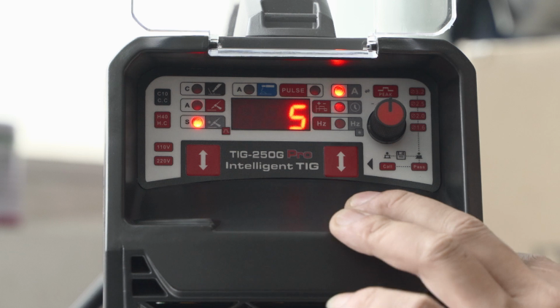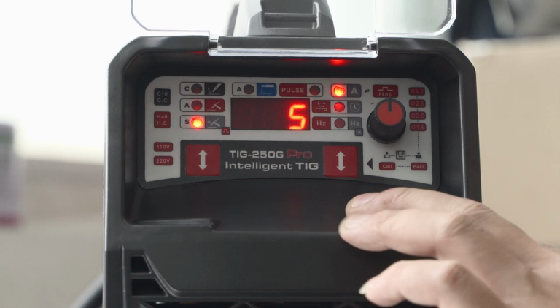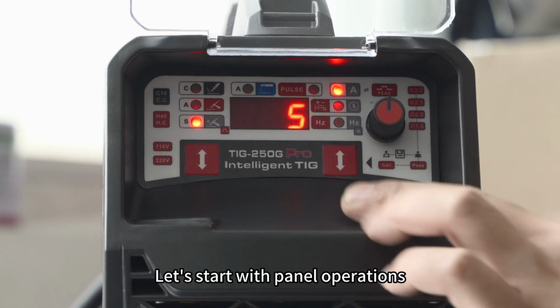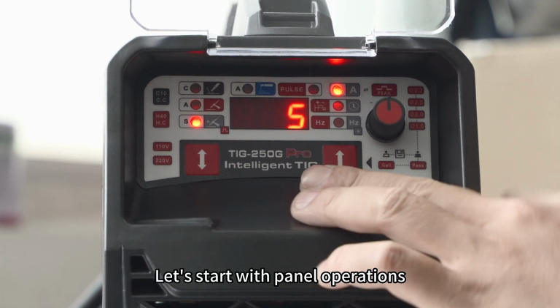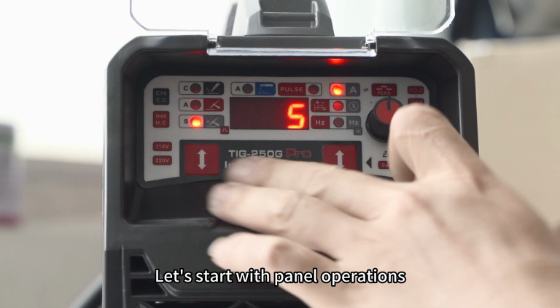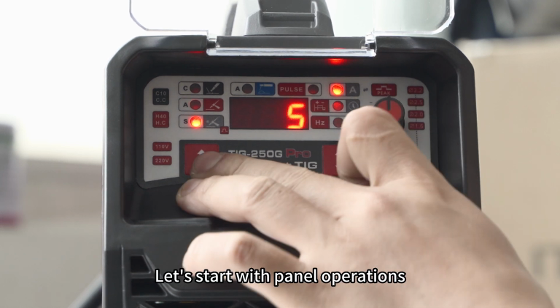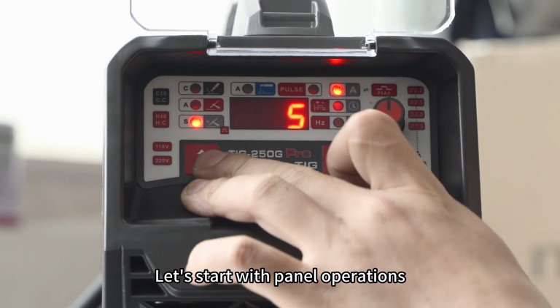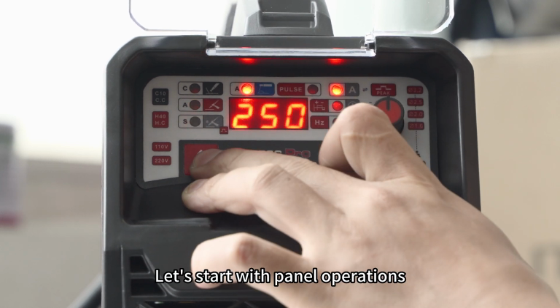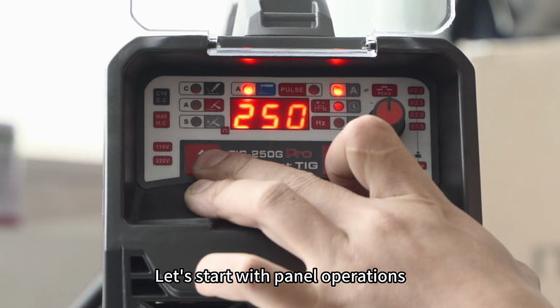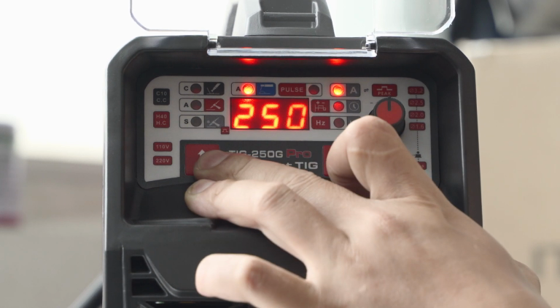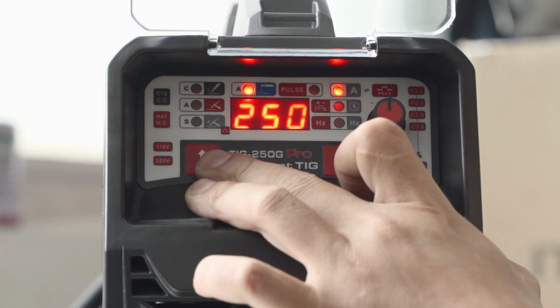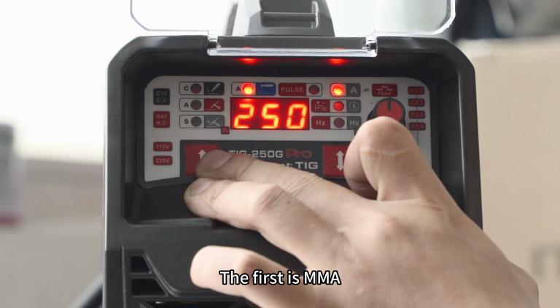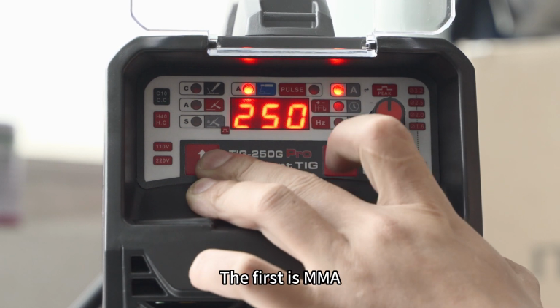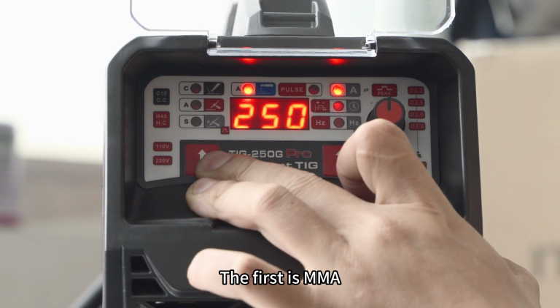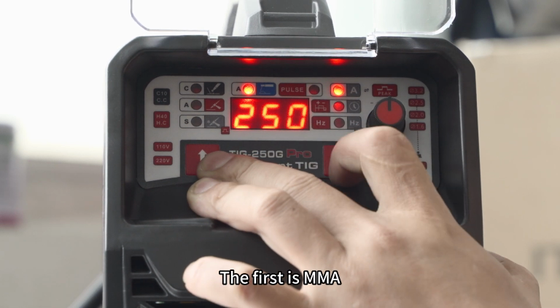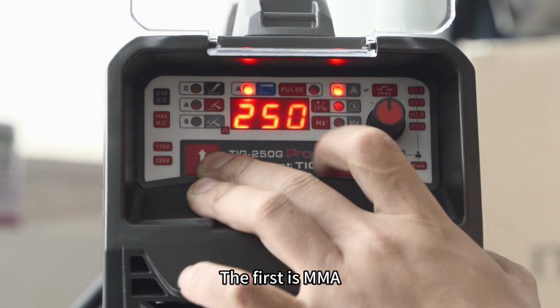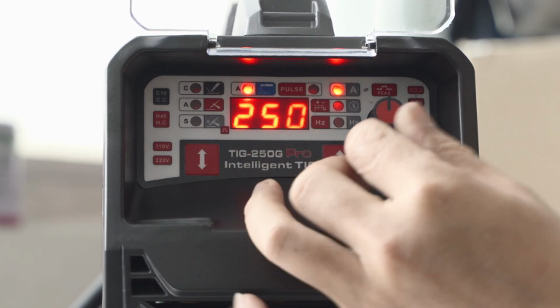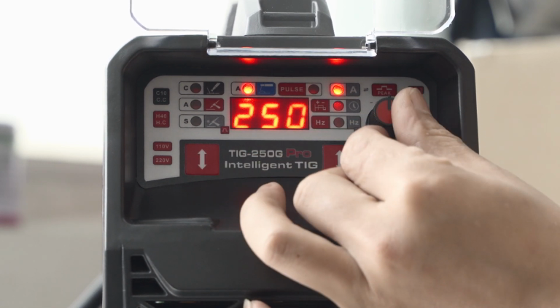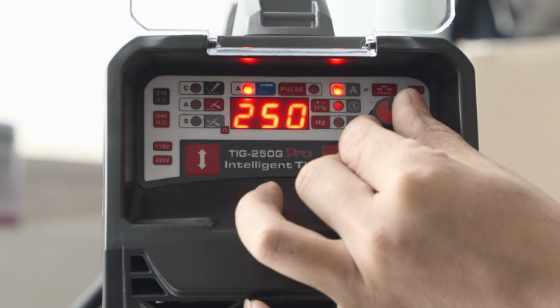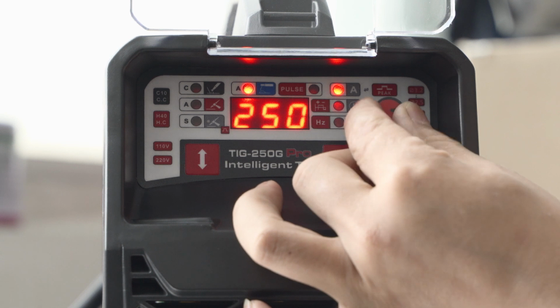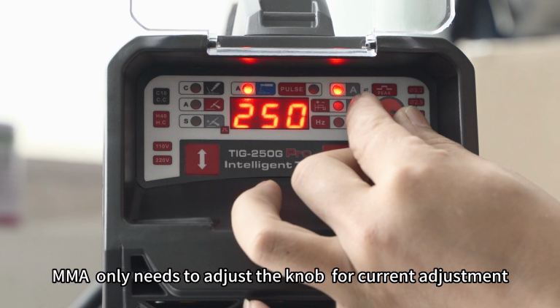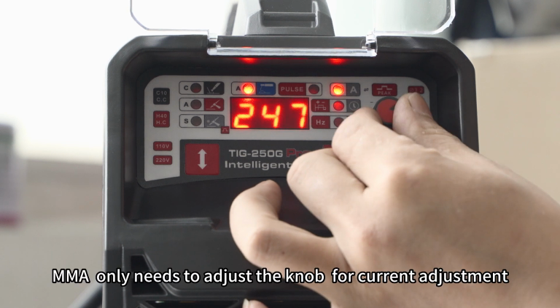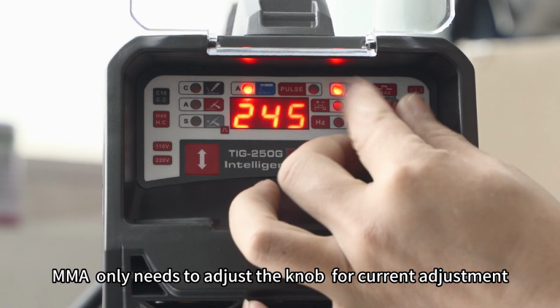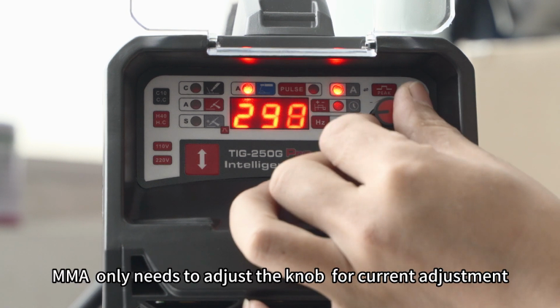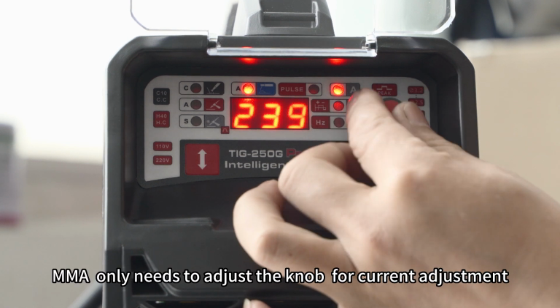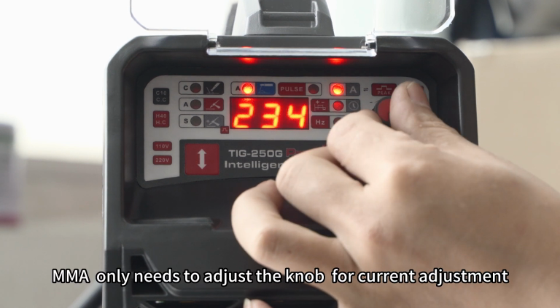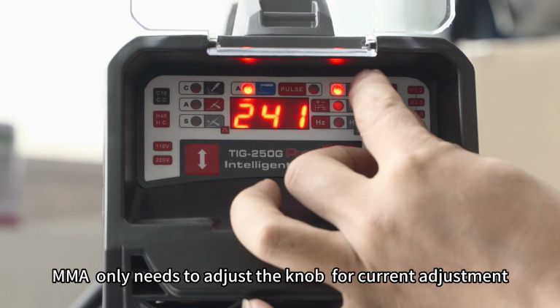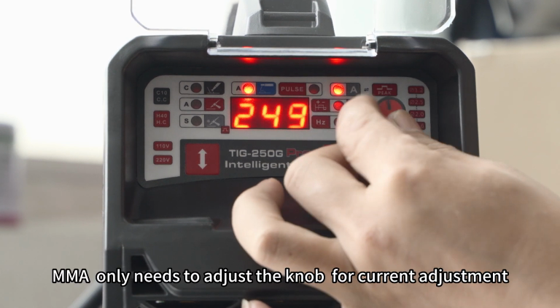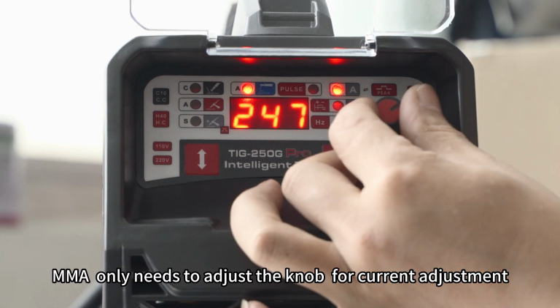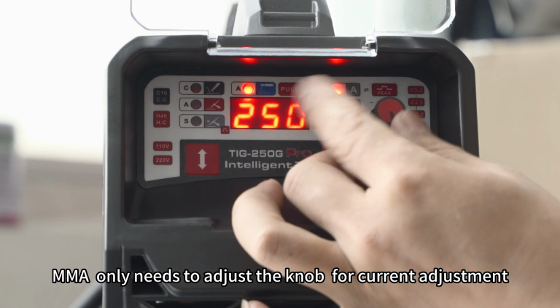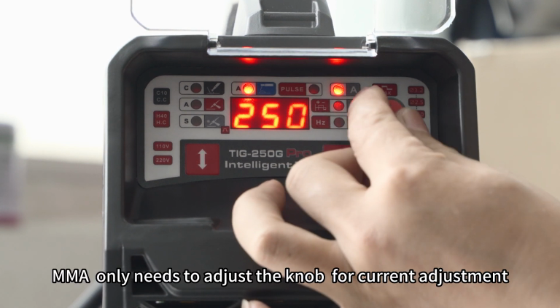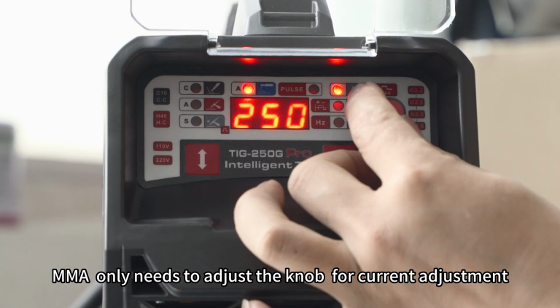Let's start with panel operations. The first is MMA. MMA only needs to adjust the knob for current adjustment.